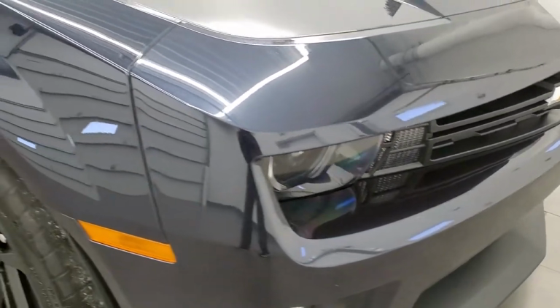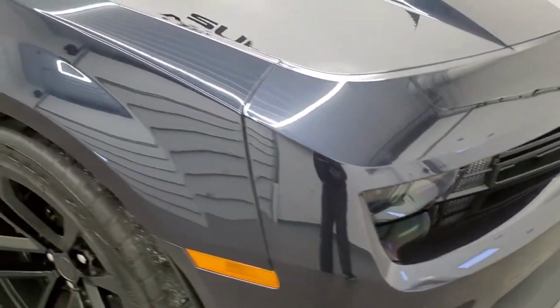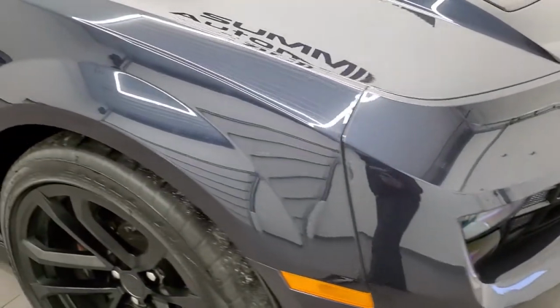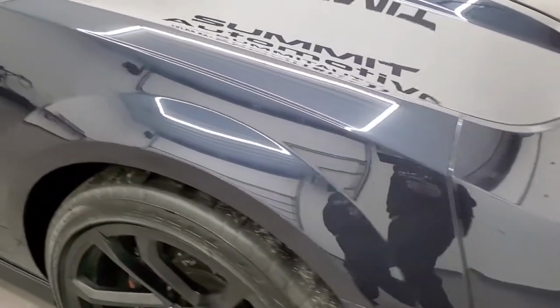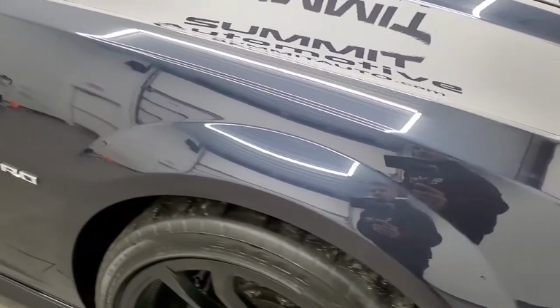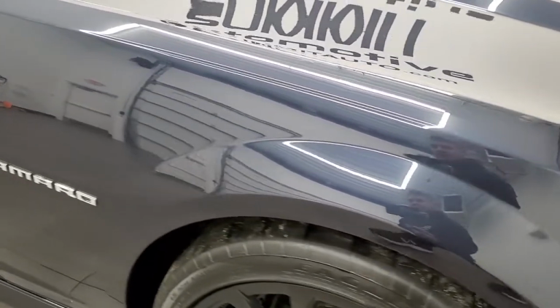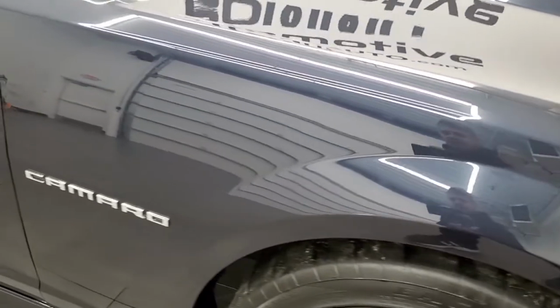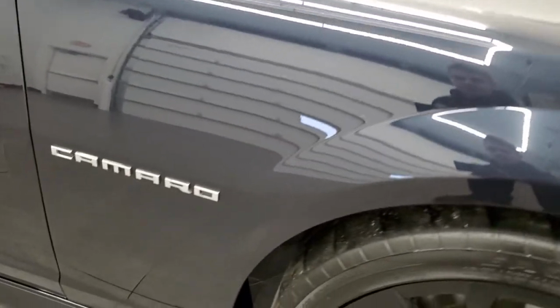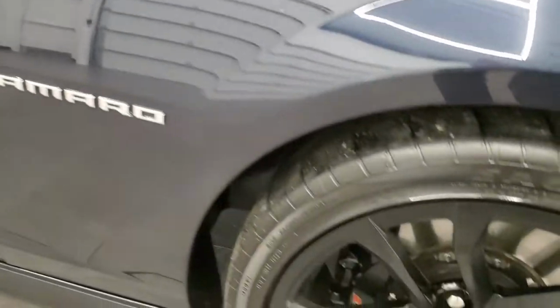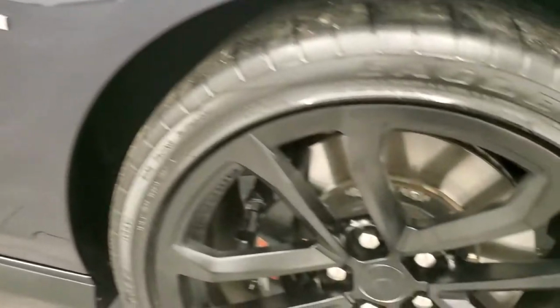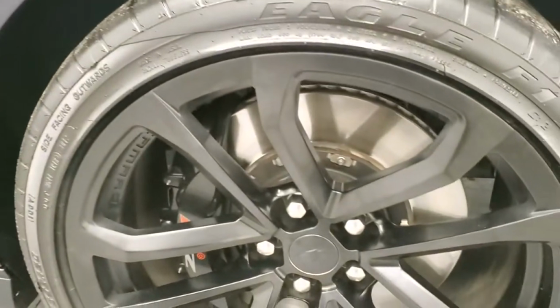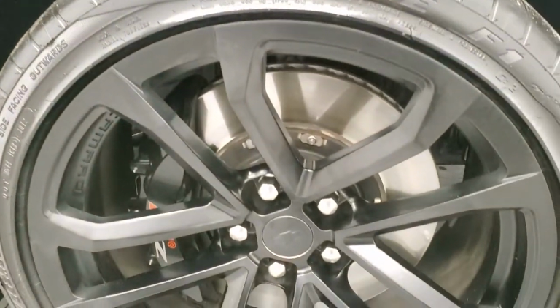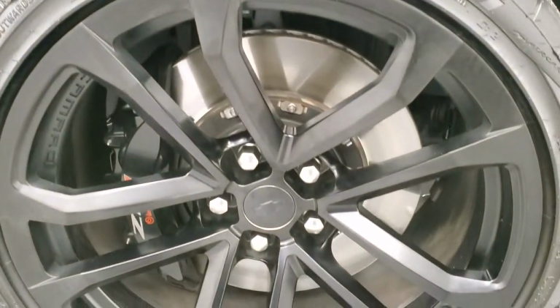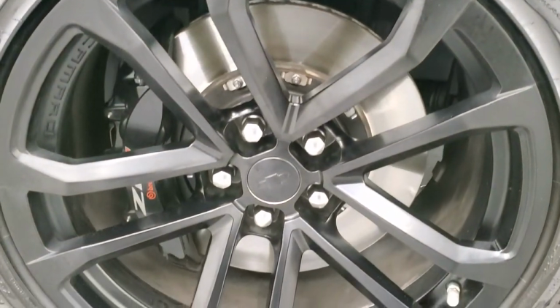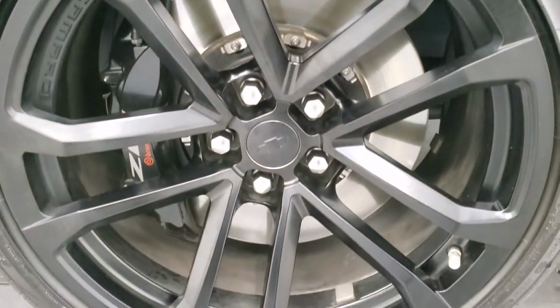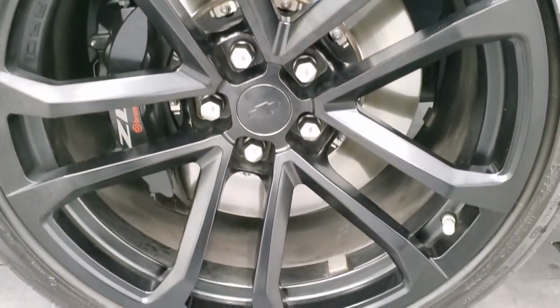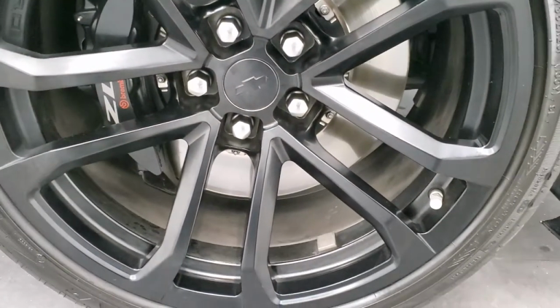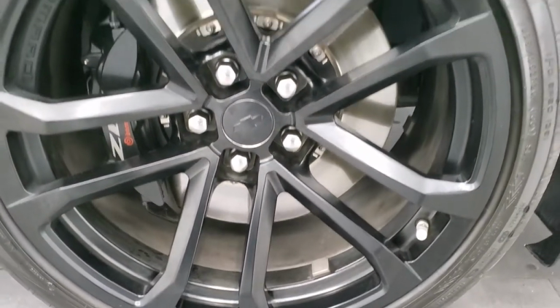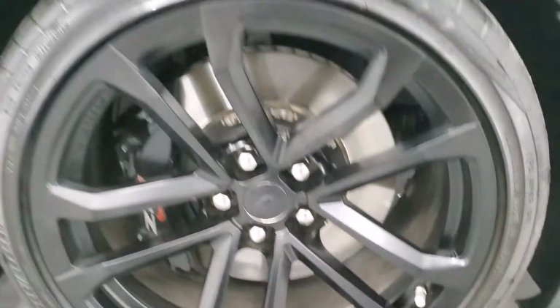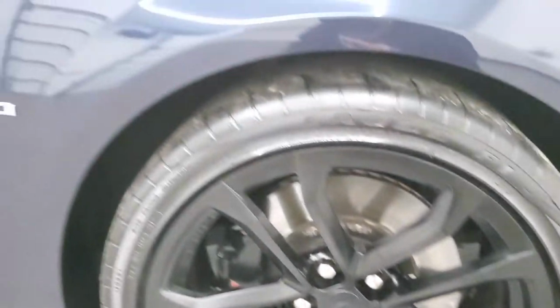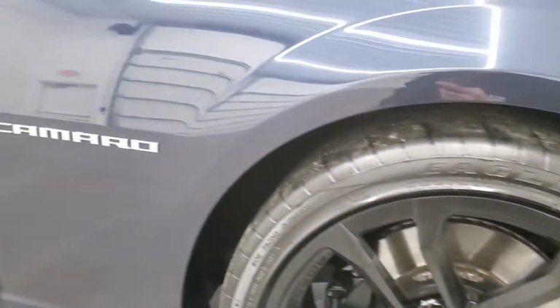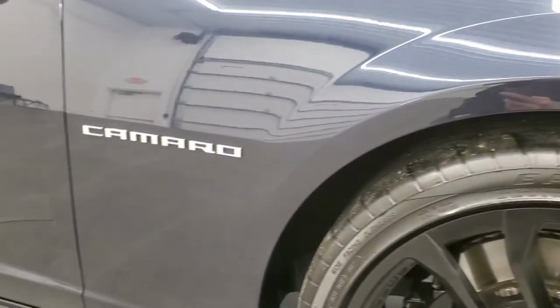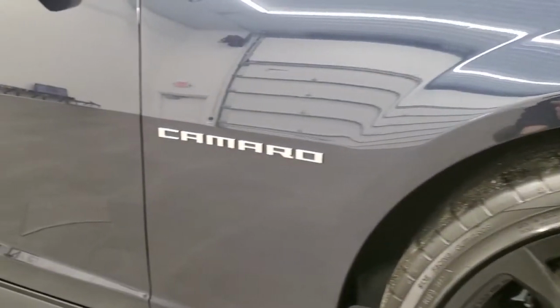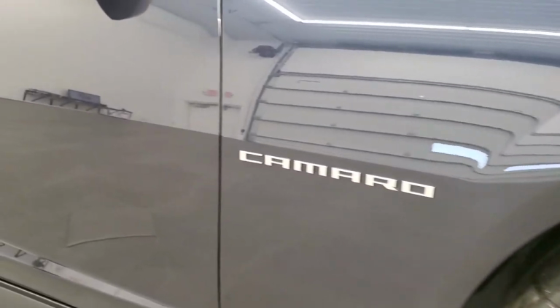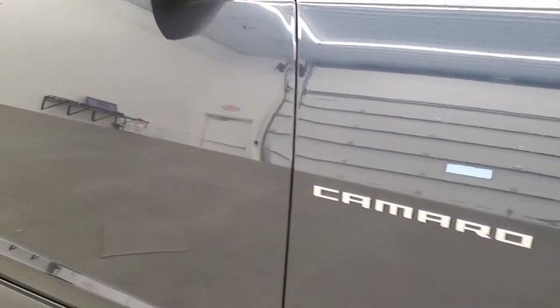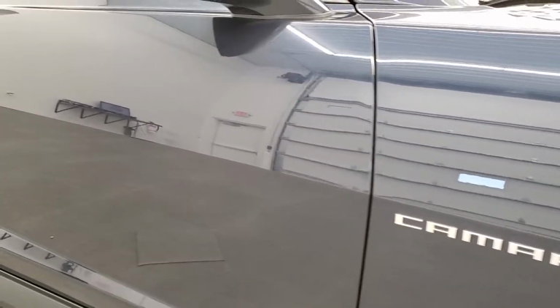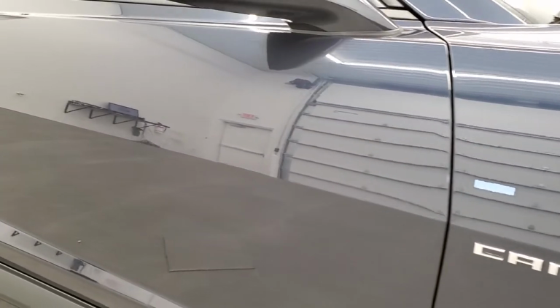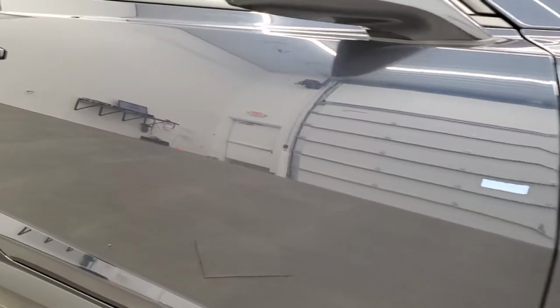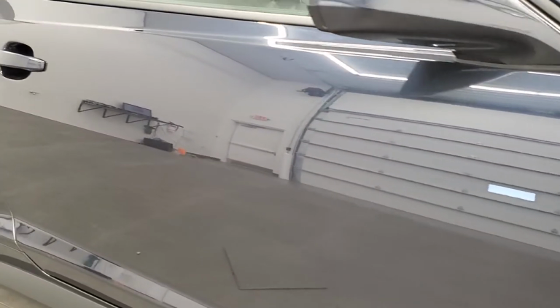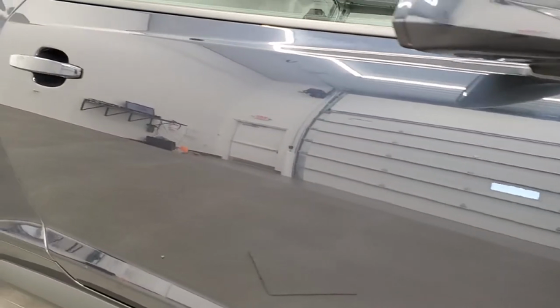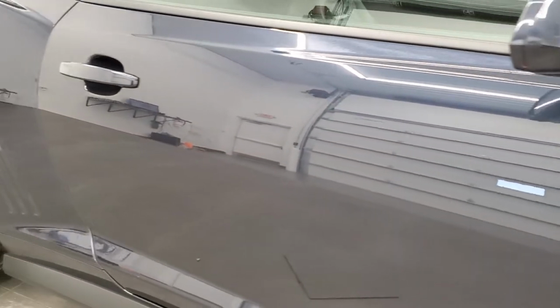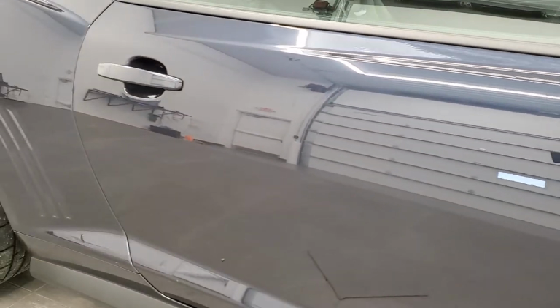Passenger side front fender is in excellent condition too, and the passenger side rim has no scuffs or scrapes on it. As you go down this side of the car, take note of how clean the body is and how reflective and mirror-like that paint is.